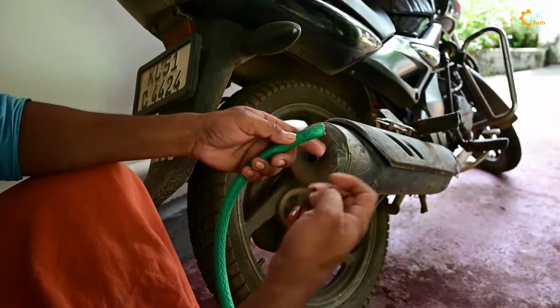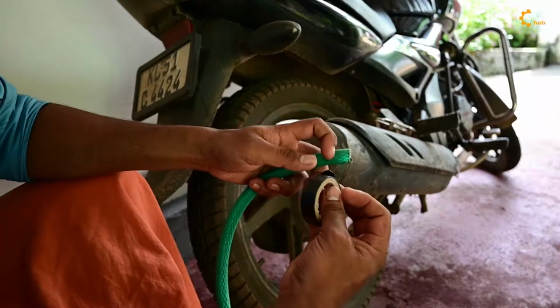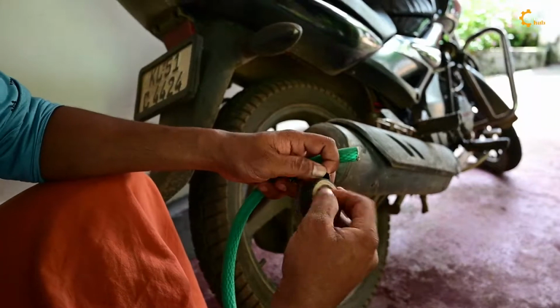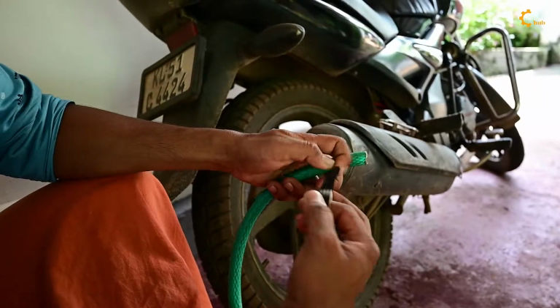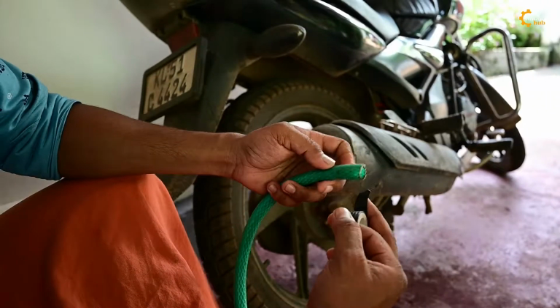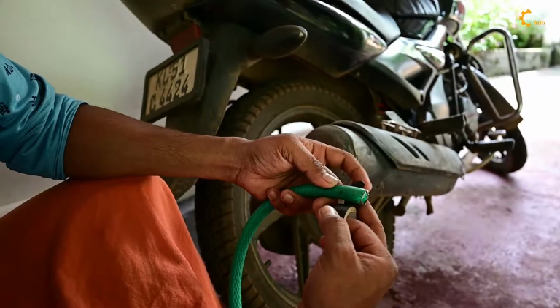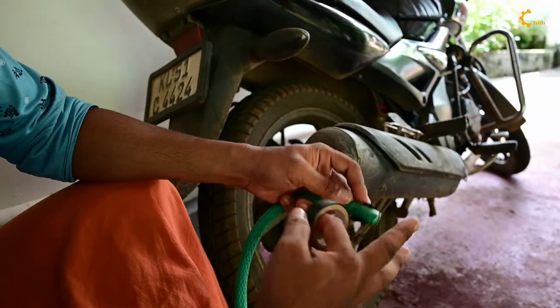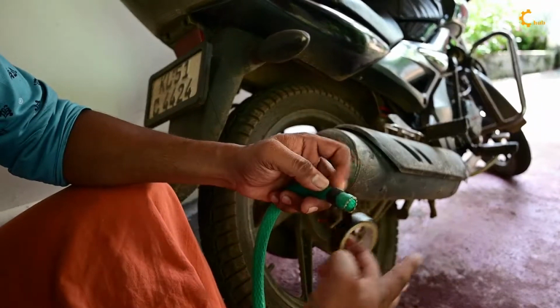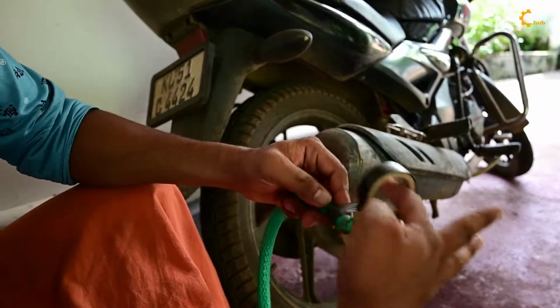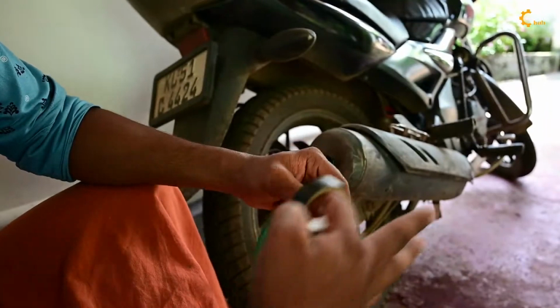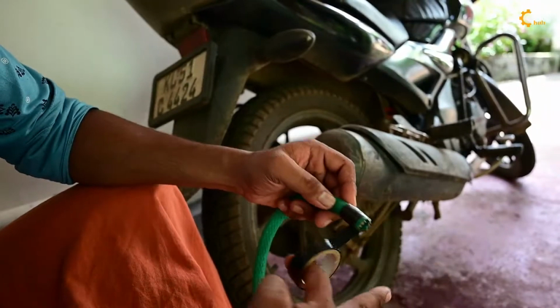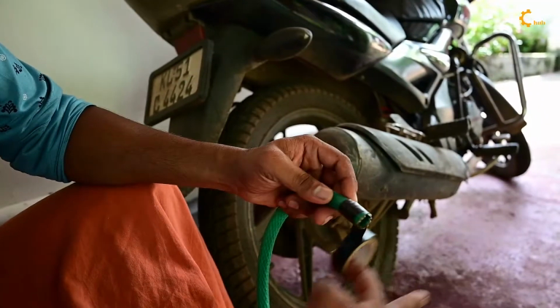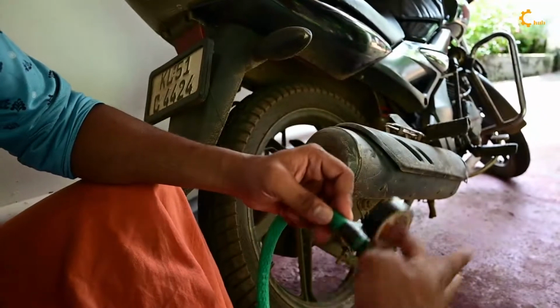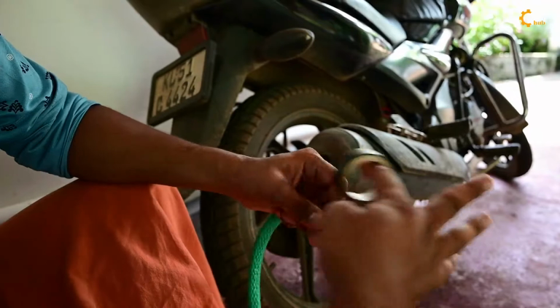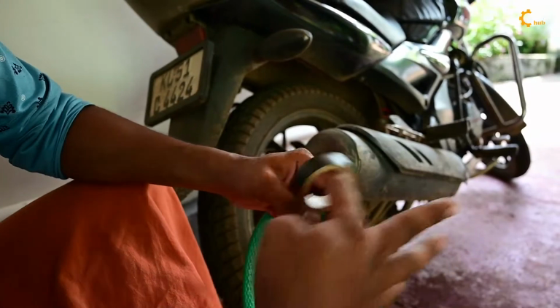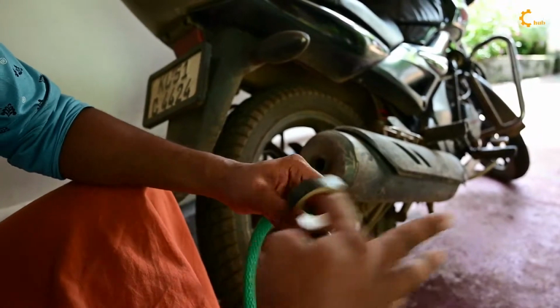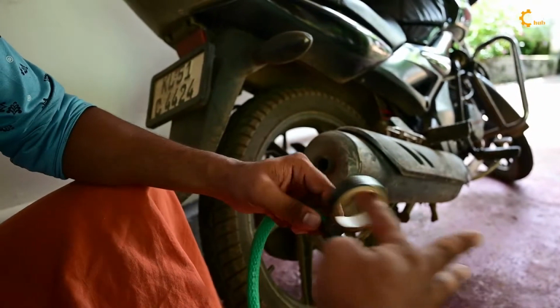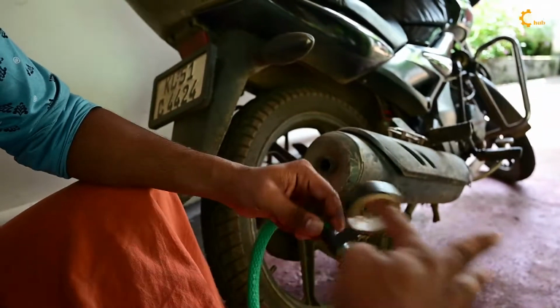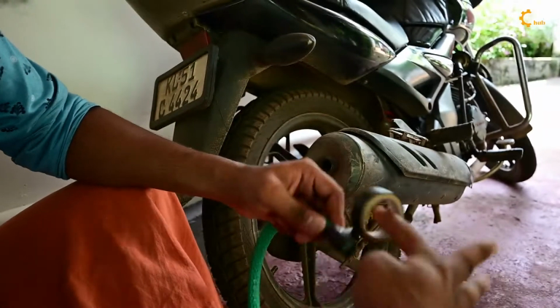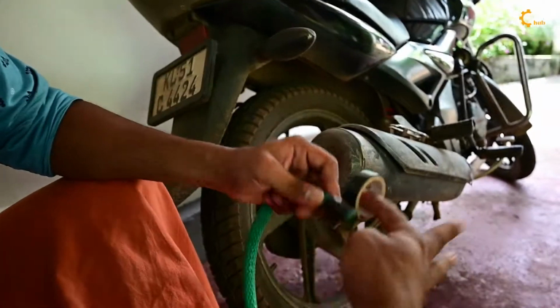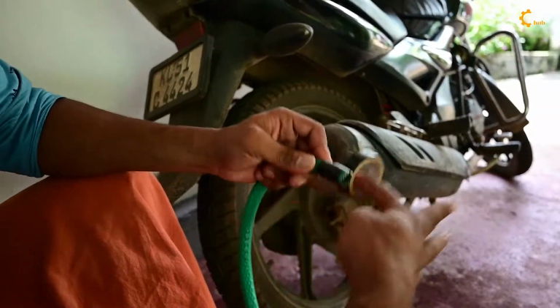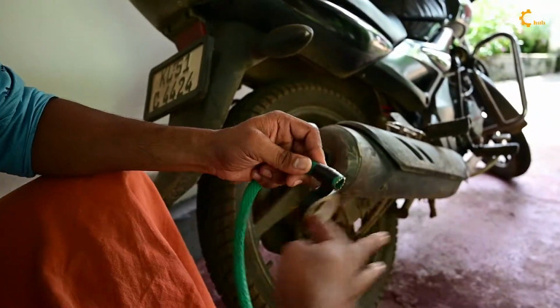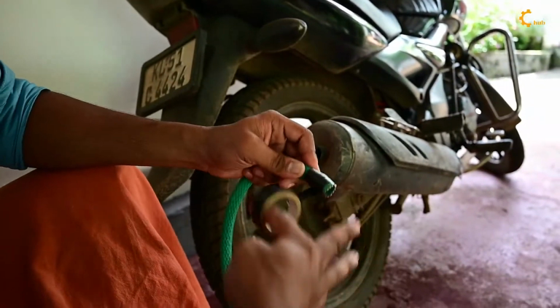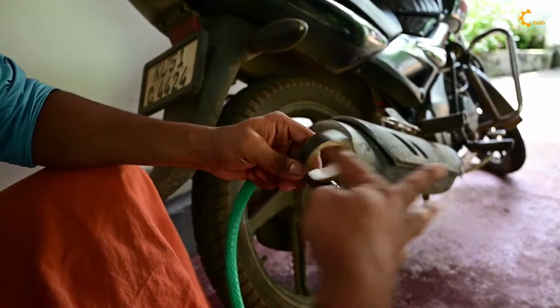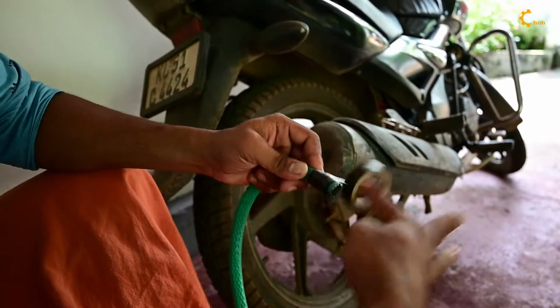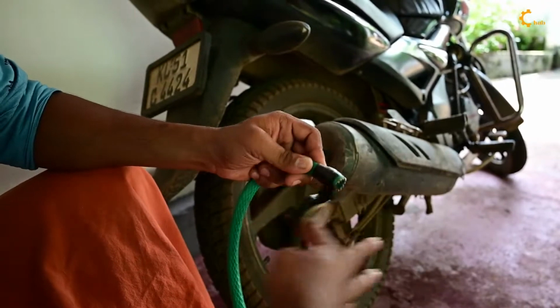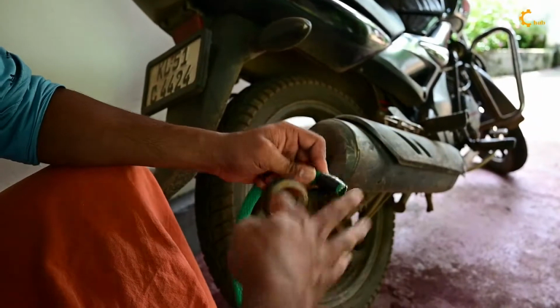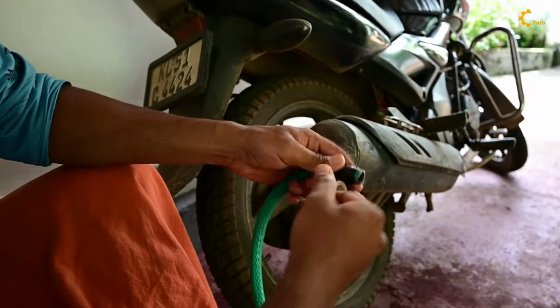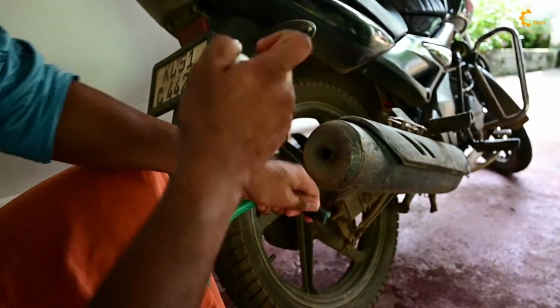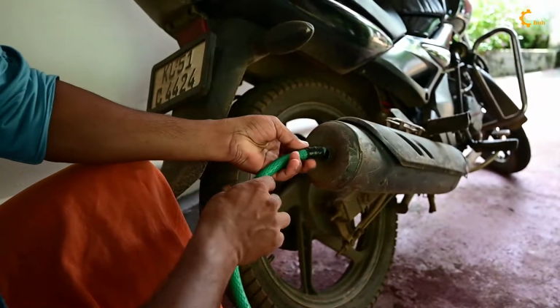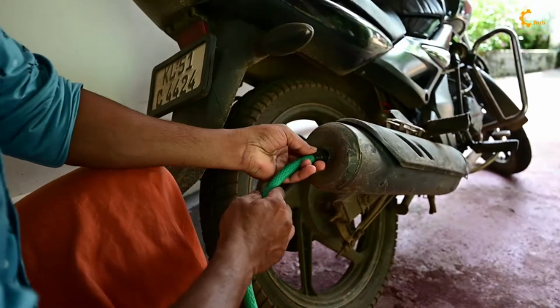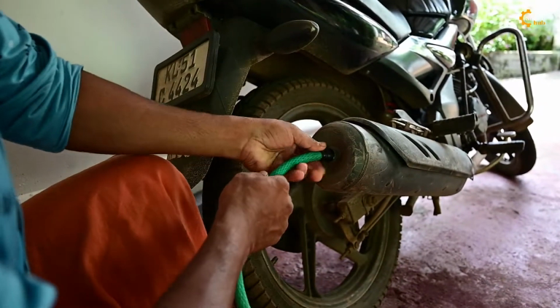Let's do the insulation tape. Now we are going to get a little bit of a hole in the bike and put a little insertion tab. Now we are going to put it tight.